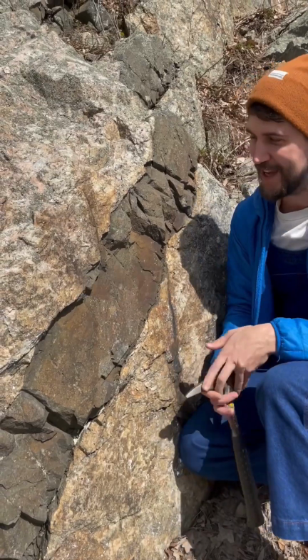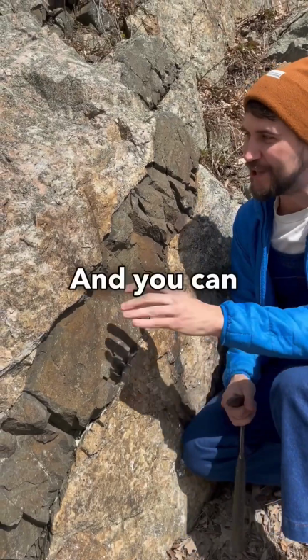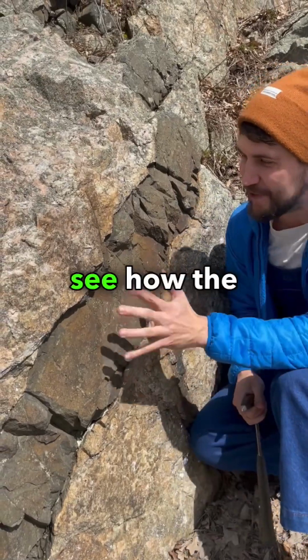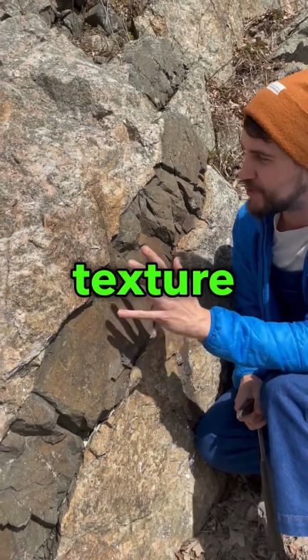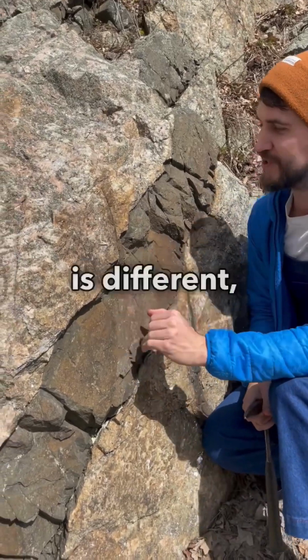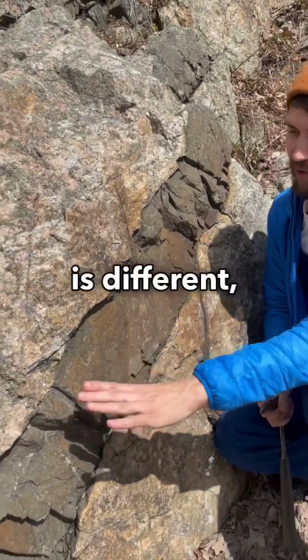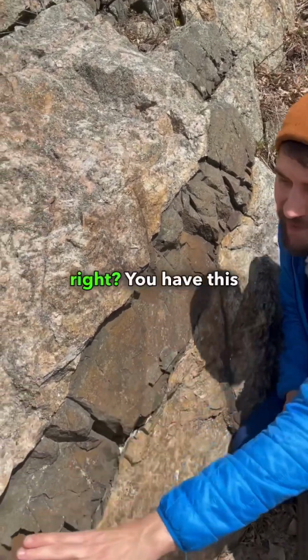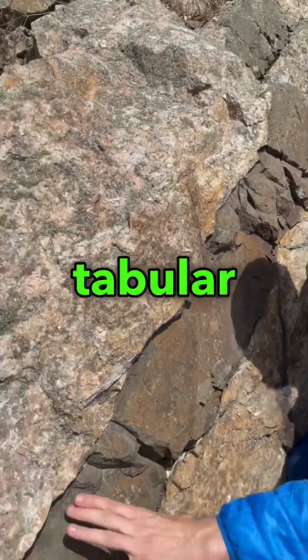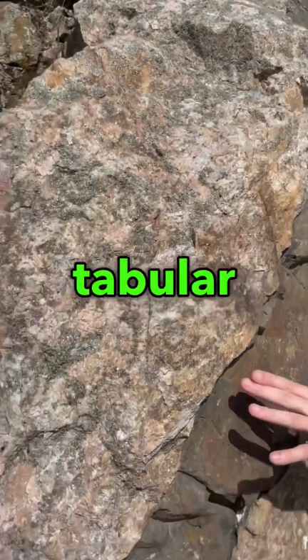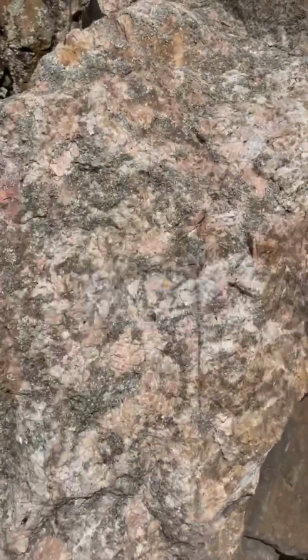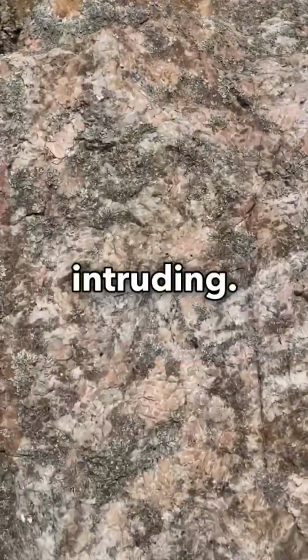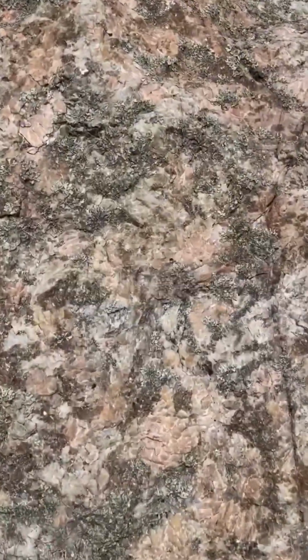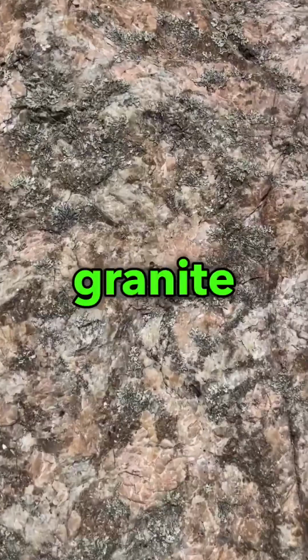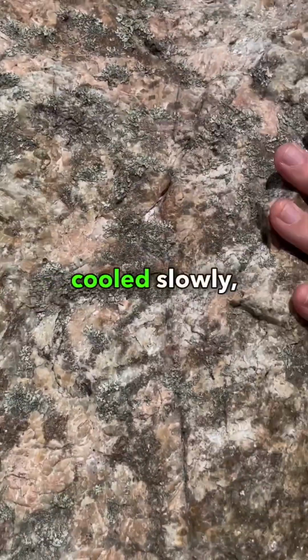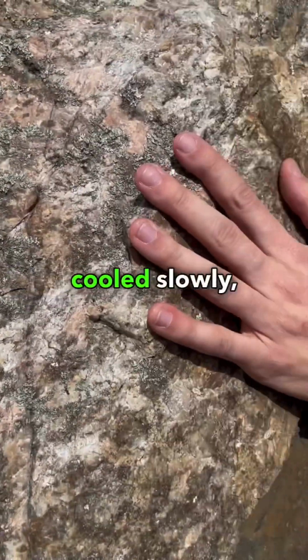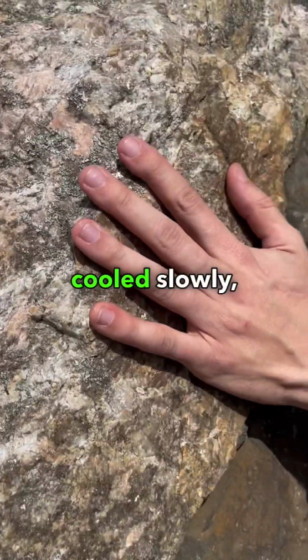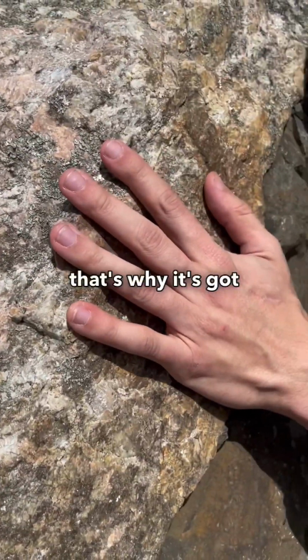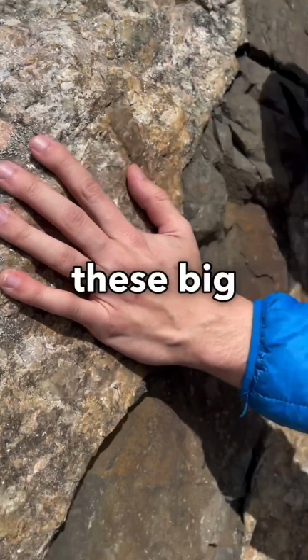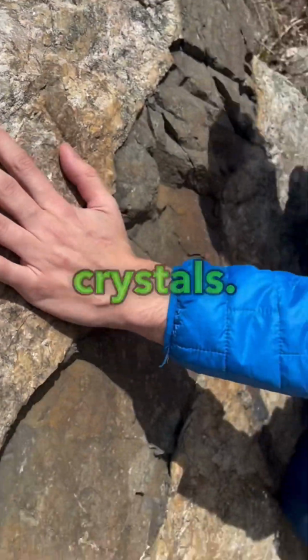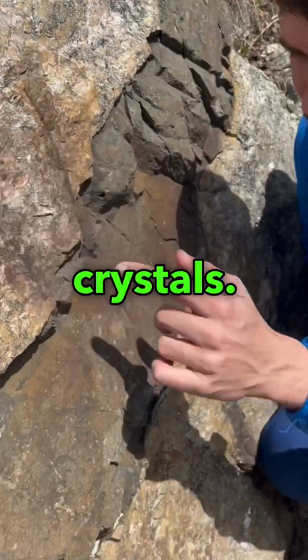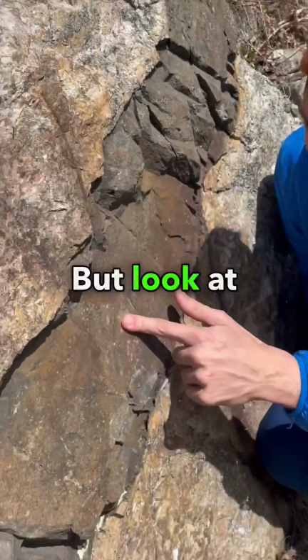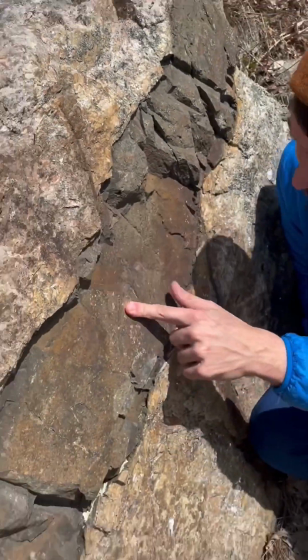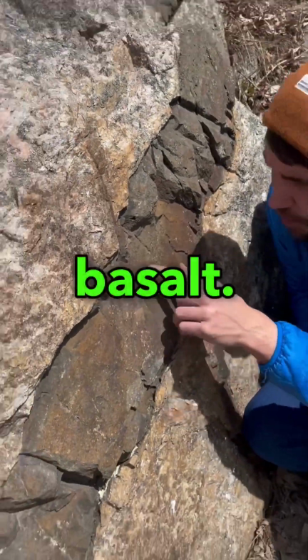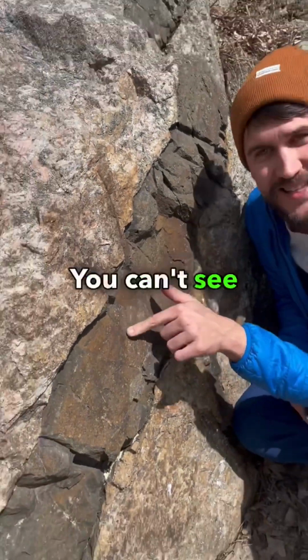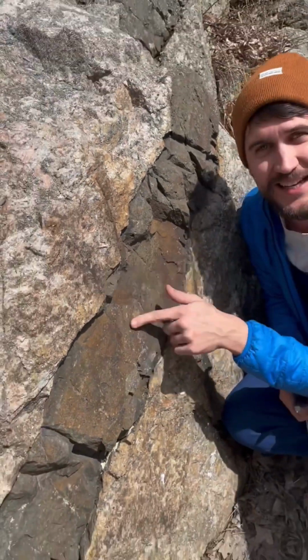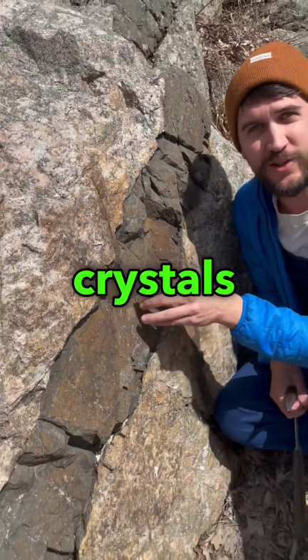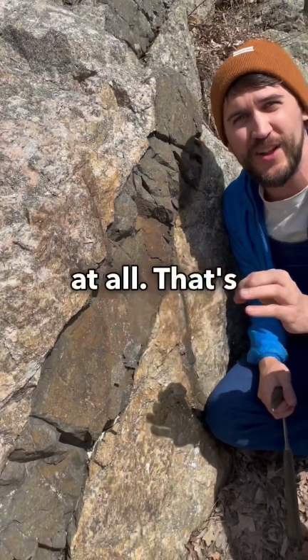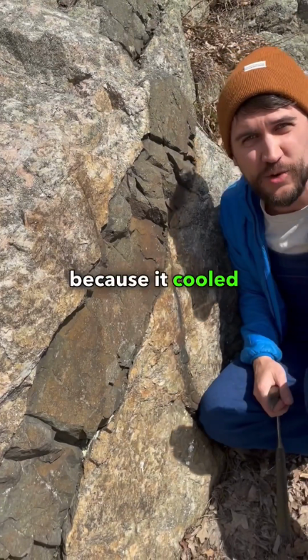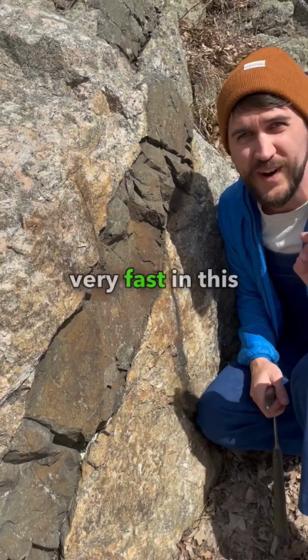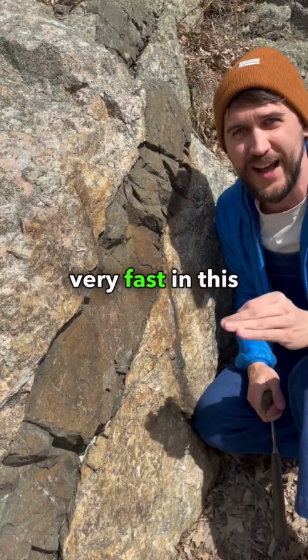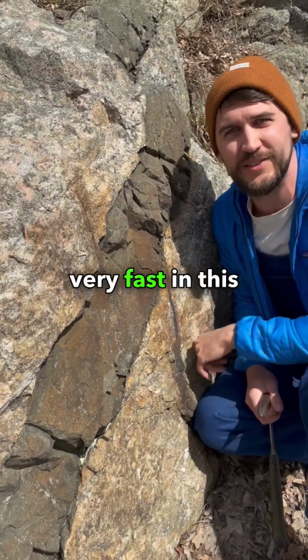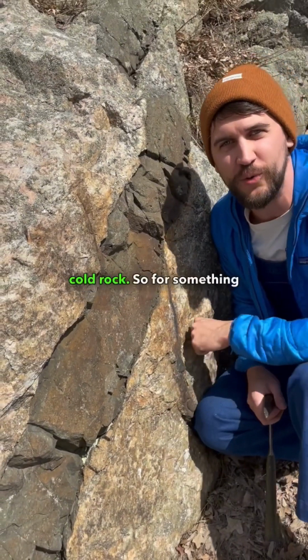This granite cooled slowly — that's why it's got these big crystals. But look at the basalt: you can't see any crystals at all. That's because it cooled very fast in this cold rock.